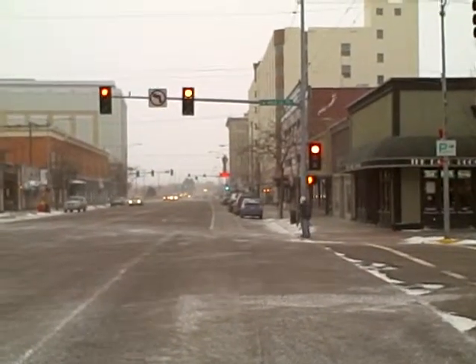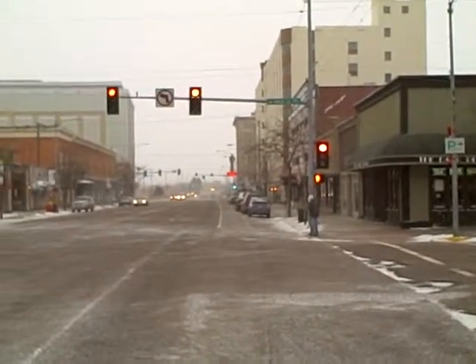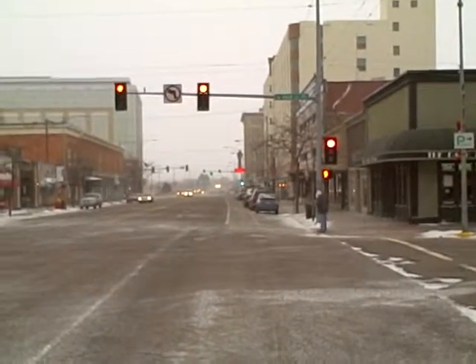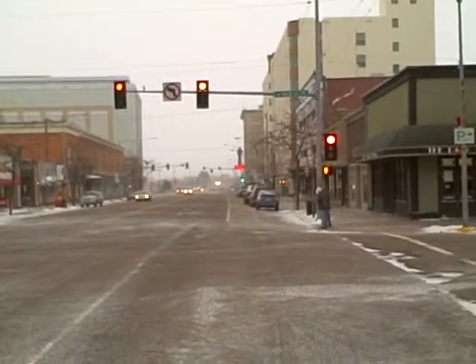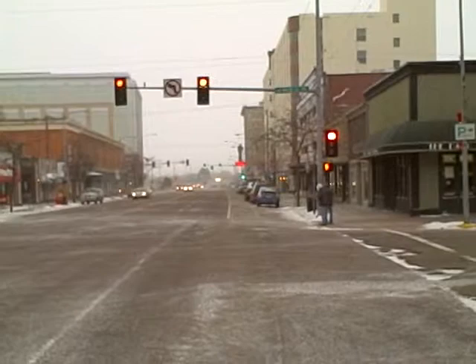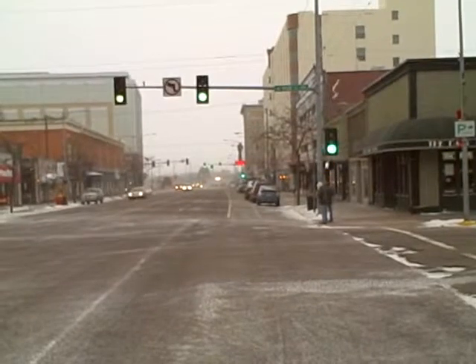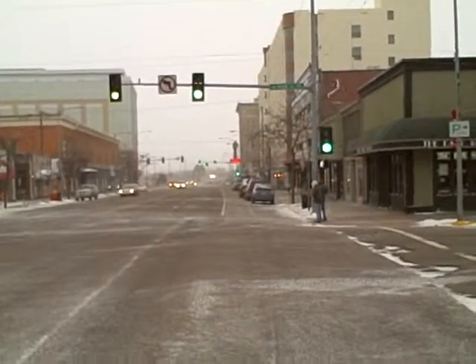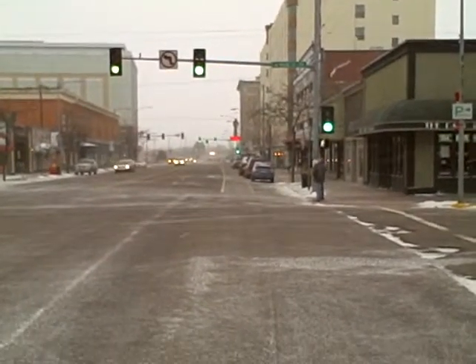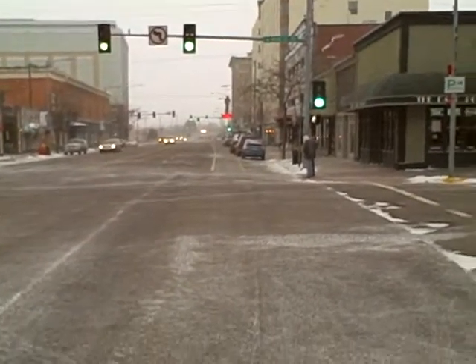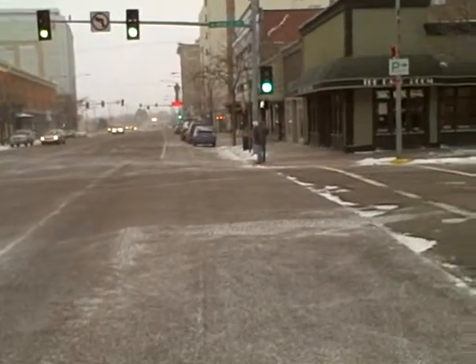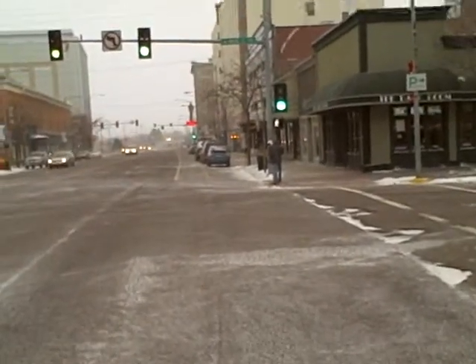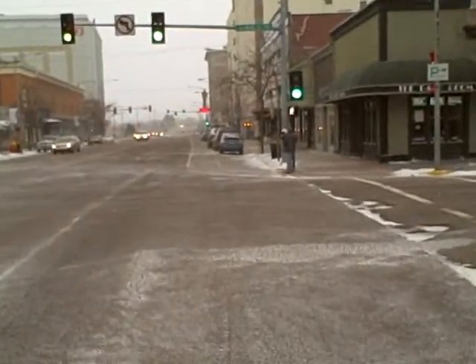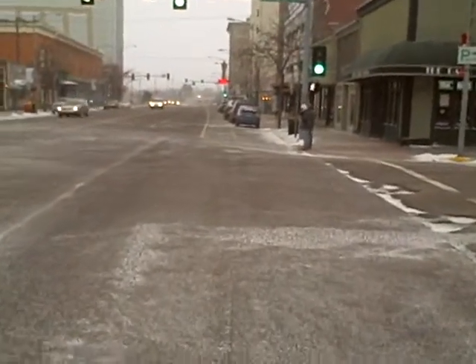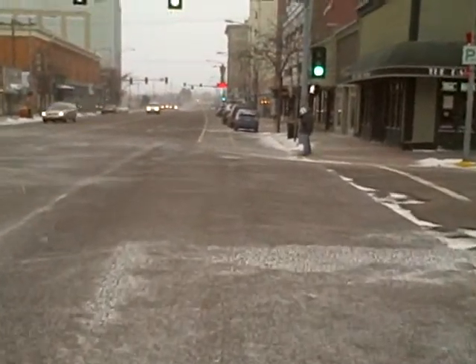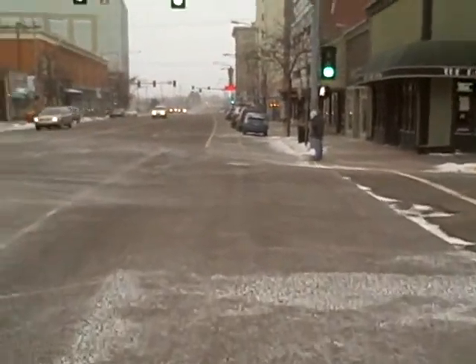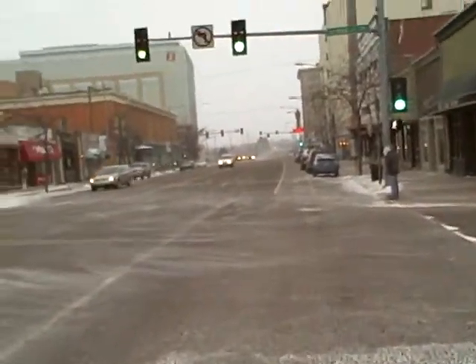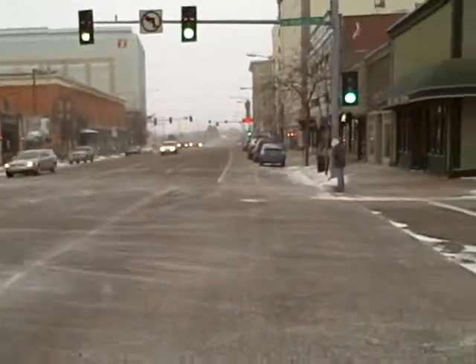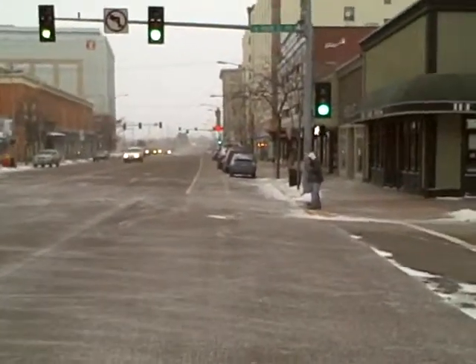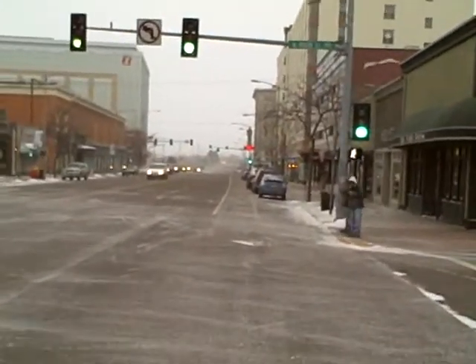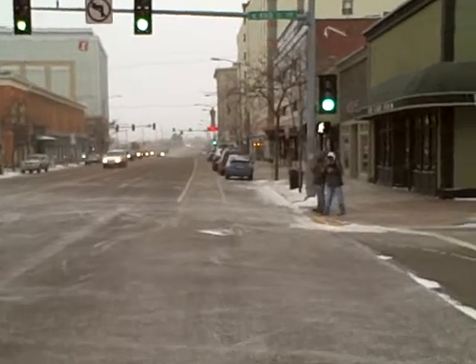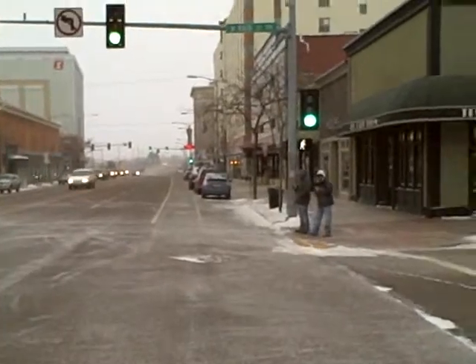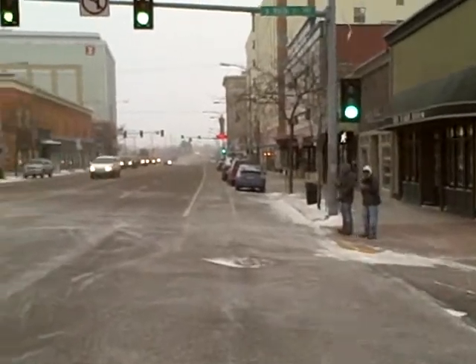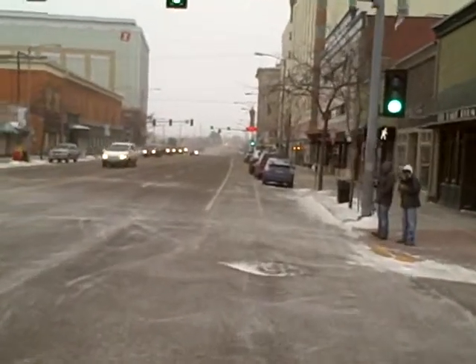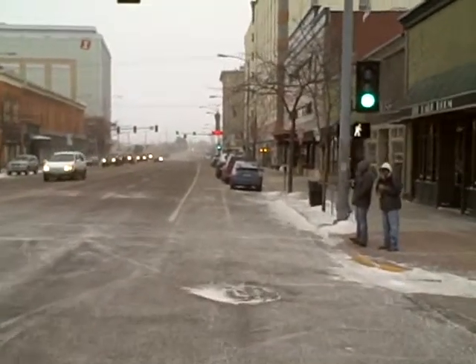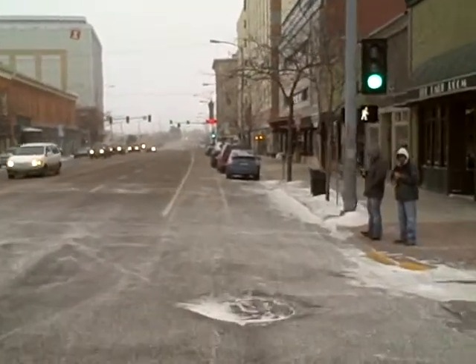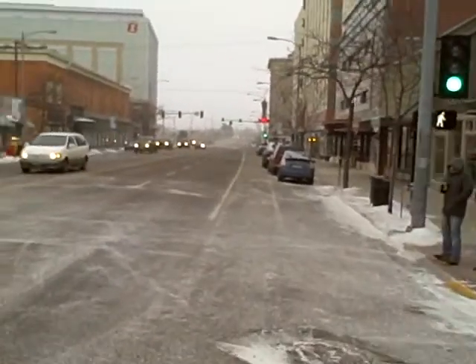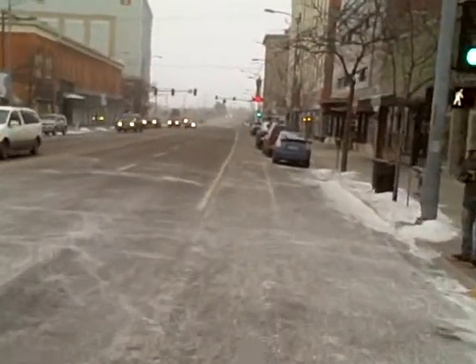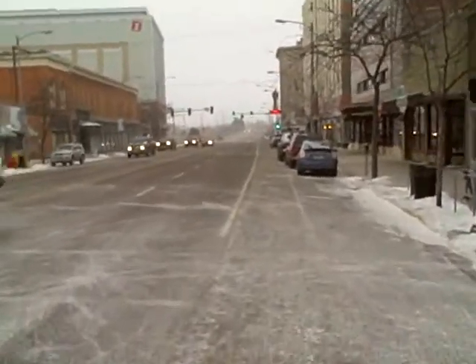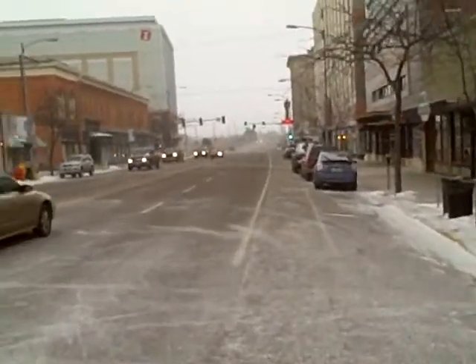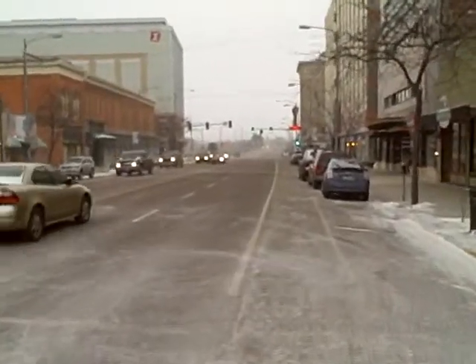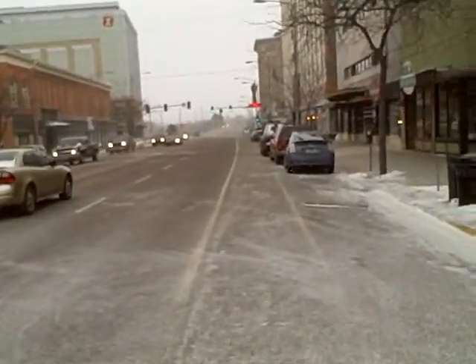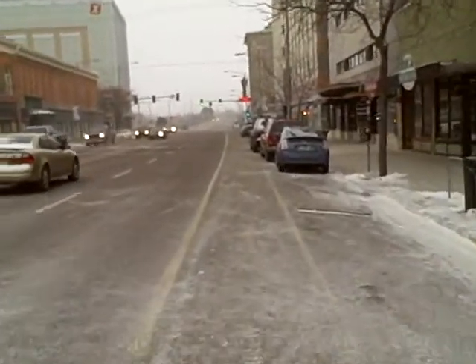Not many bikers out — not necessarily because of the weather, that's a part of it, but also we don't have complete infrastructure for biking in Missoula. We have lots of good pieces.